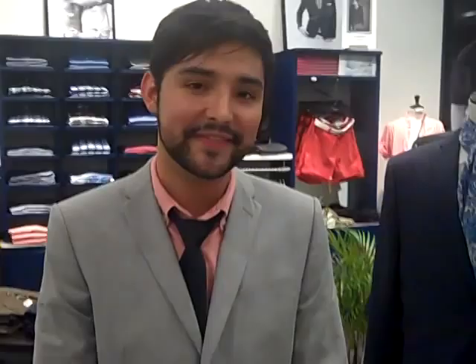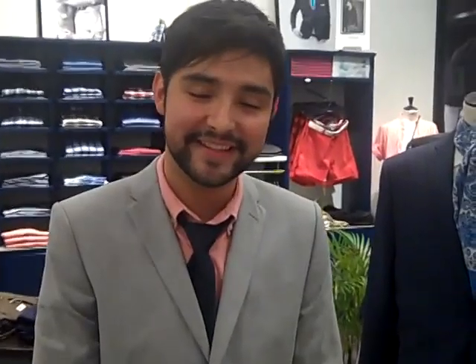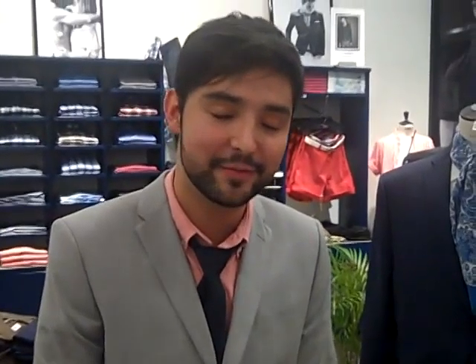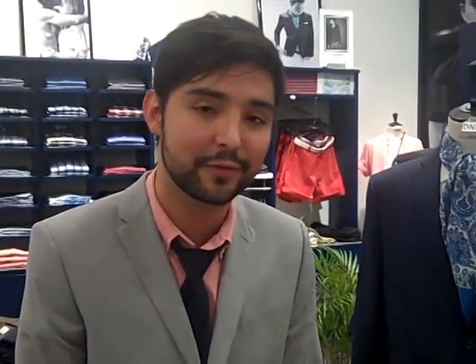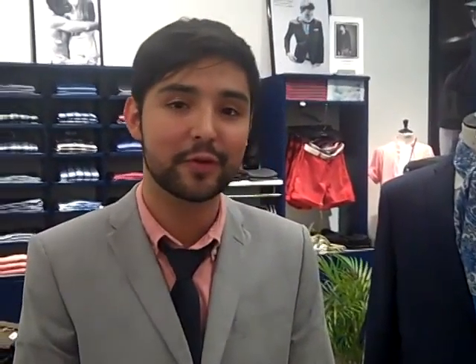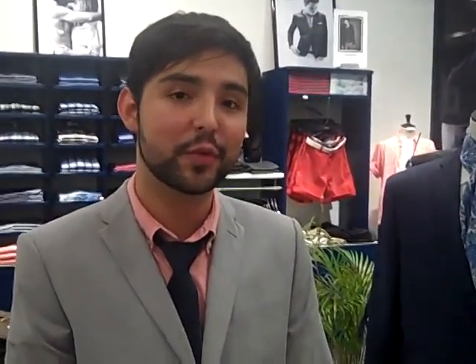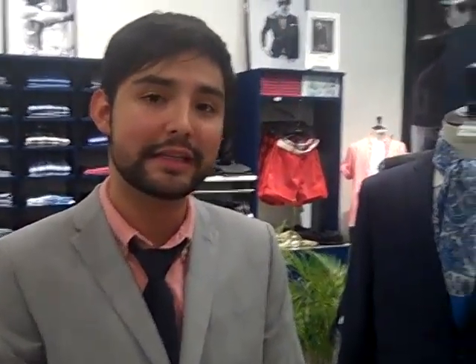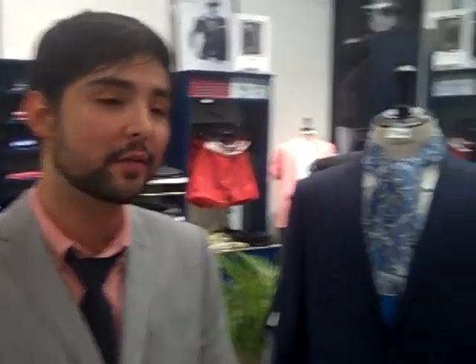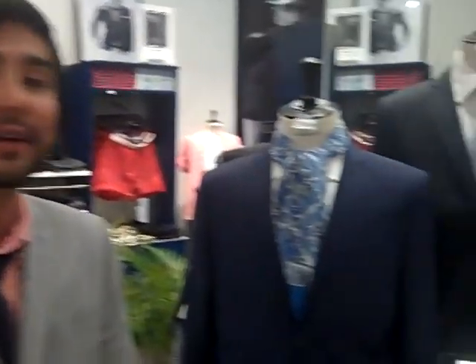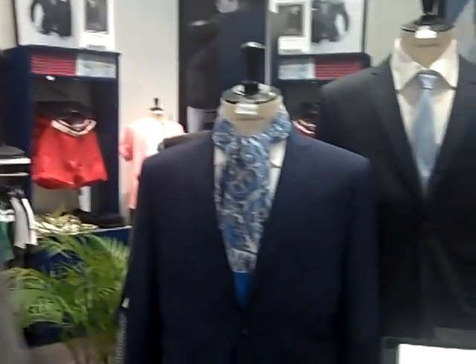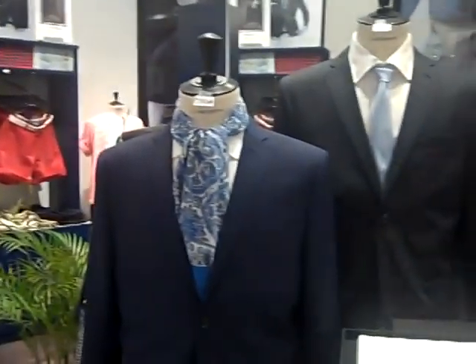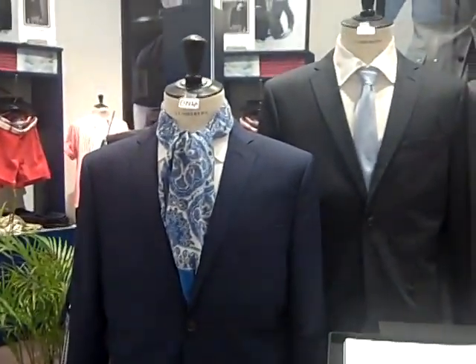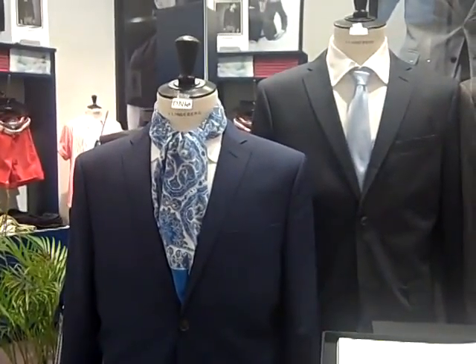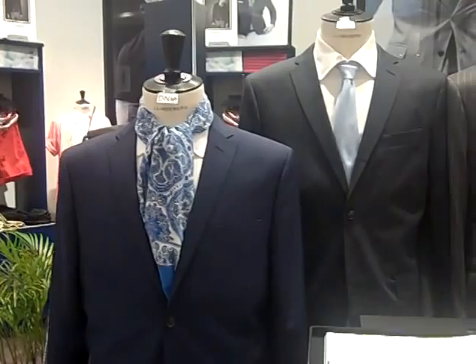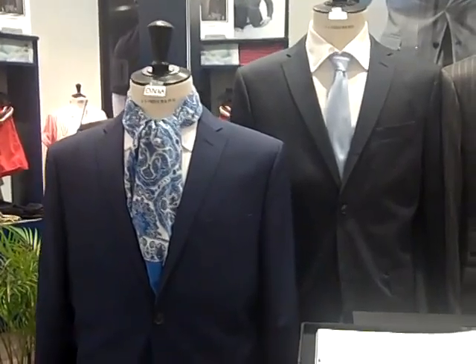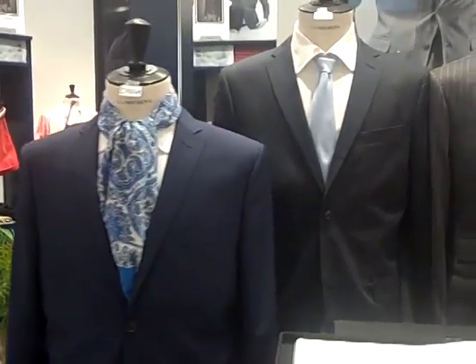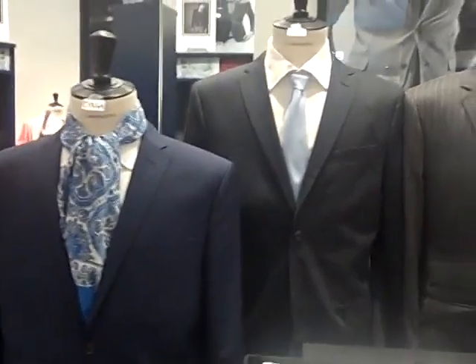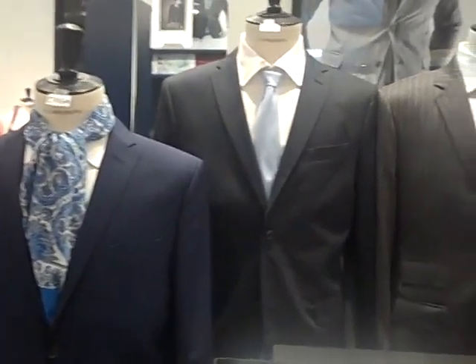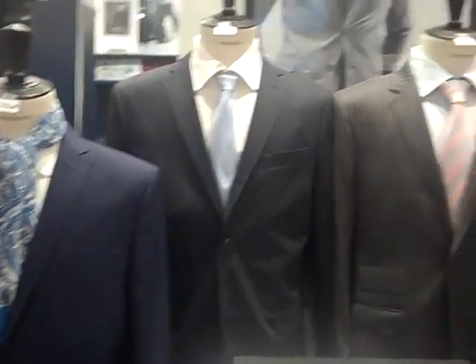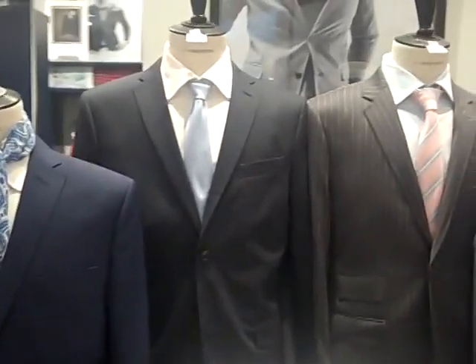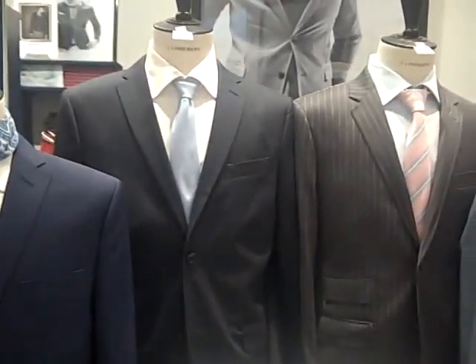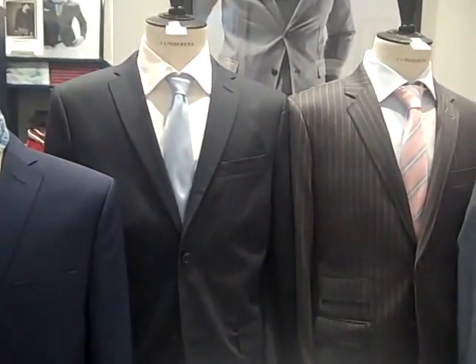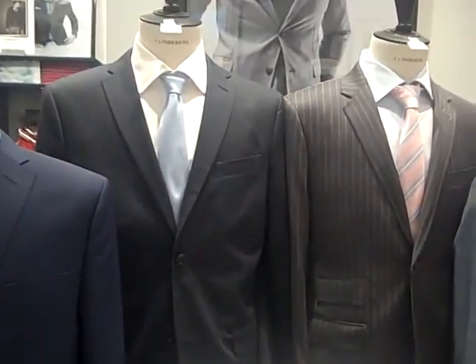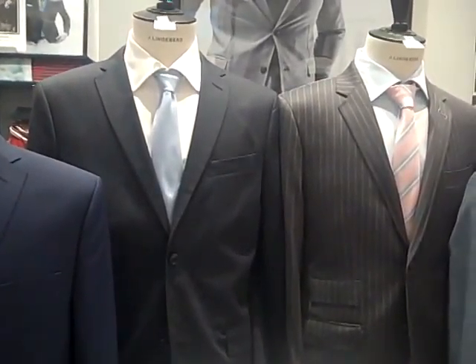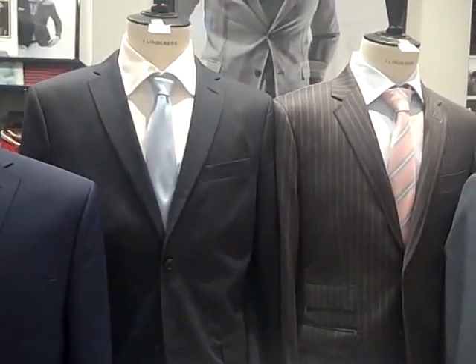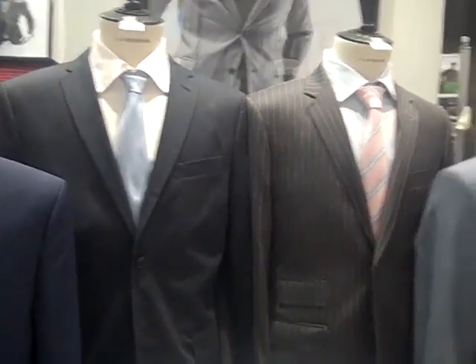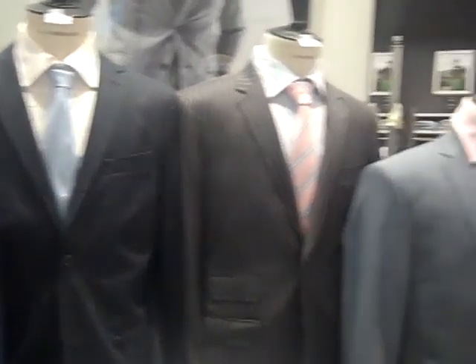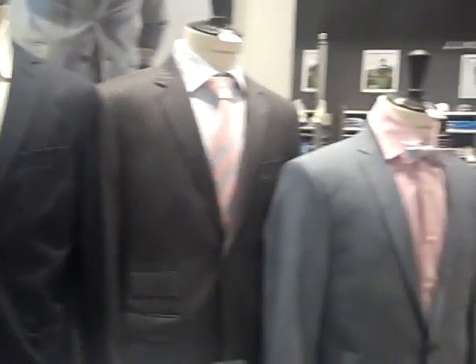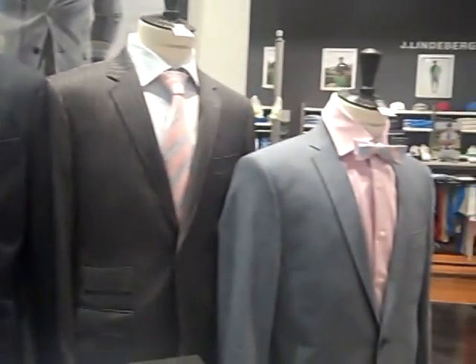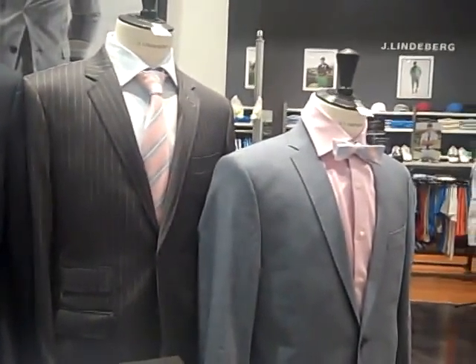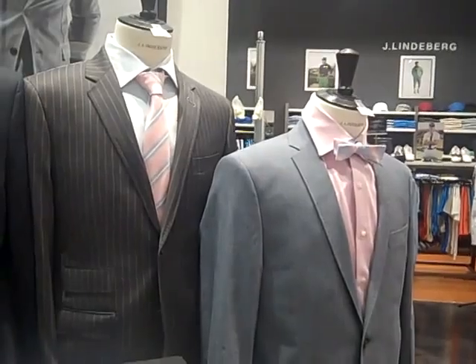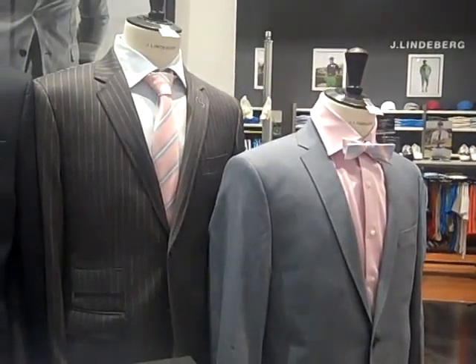At Jay Lindenberg for summer 2011, we have a great selection of suits. One of our biggest features is our super tropical wool. We have 120 thread counts that make them very weather appropriate.